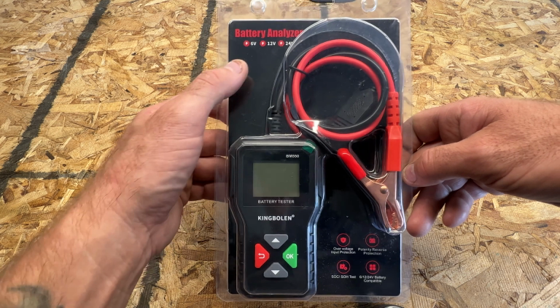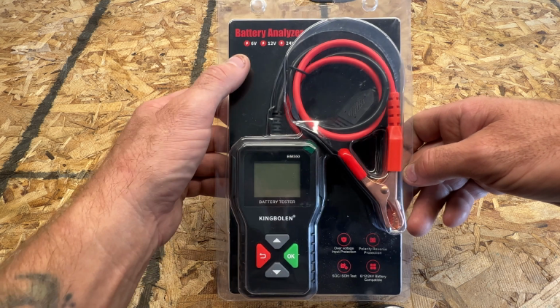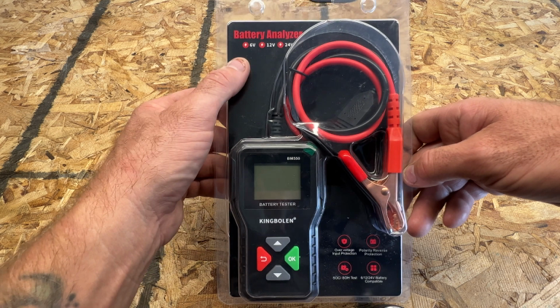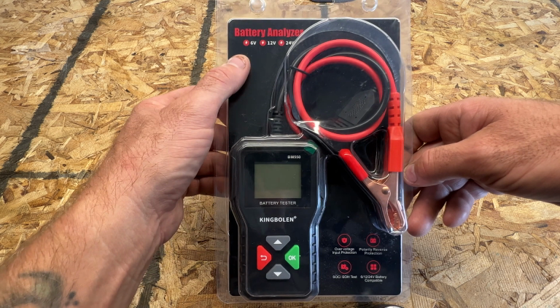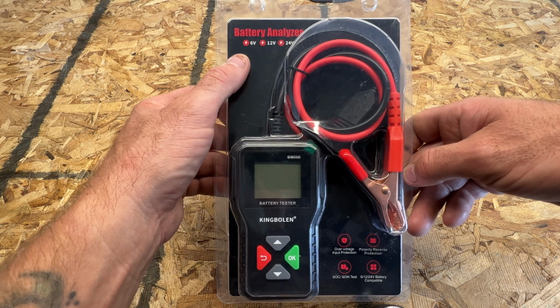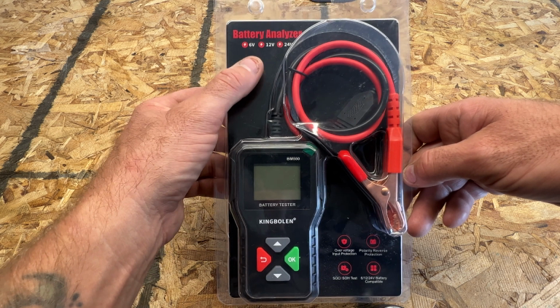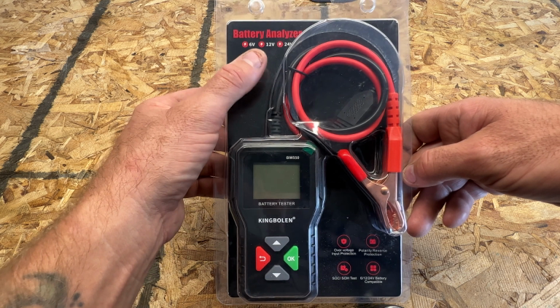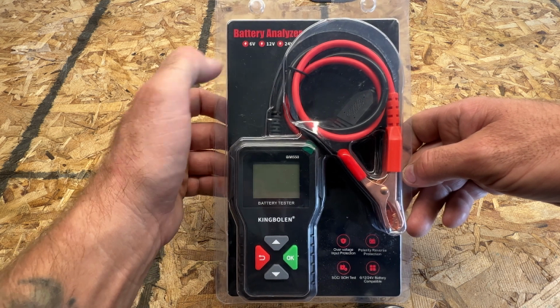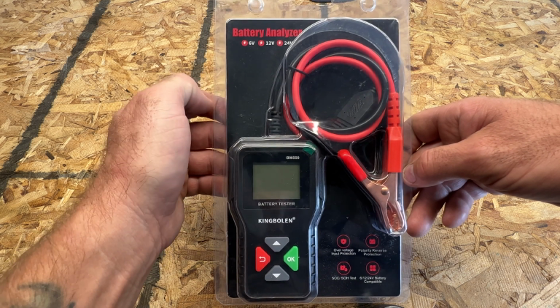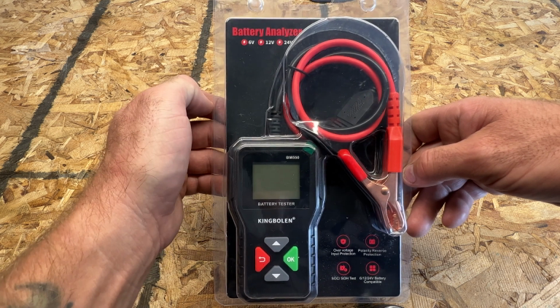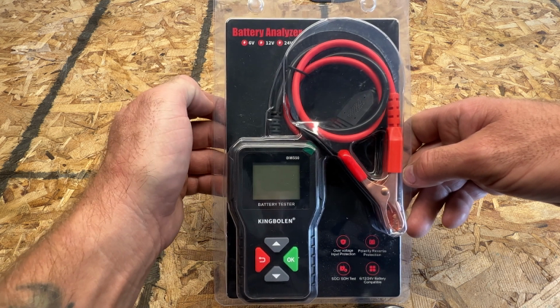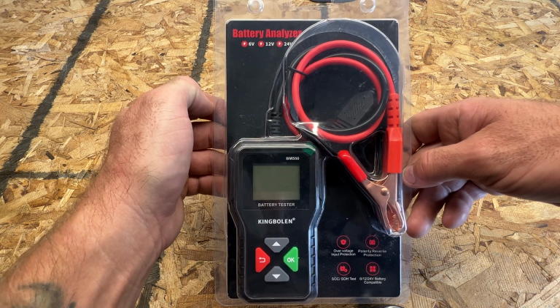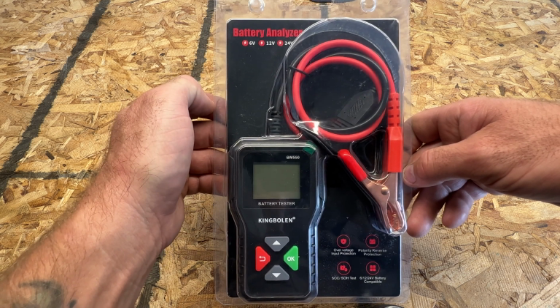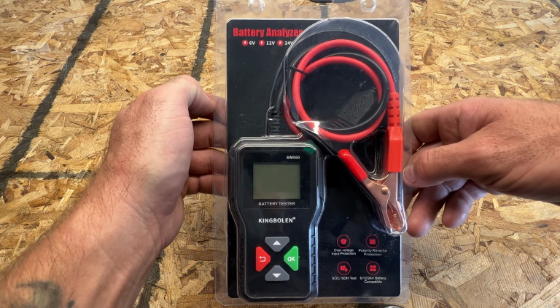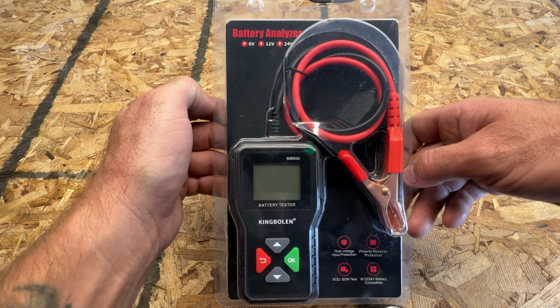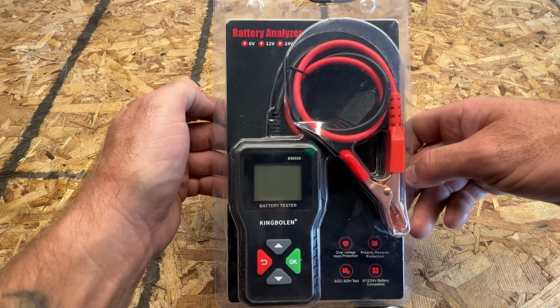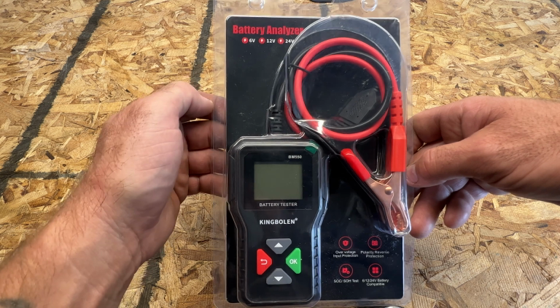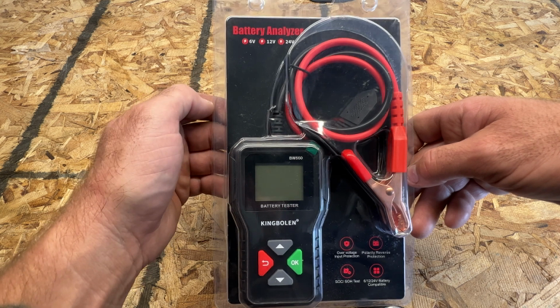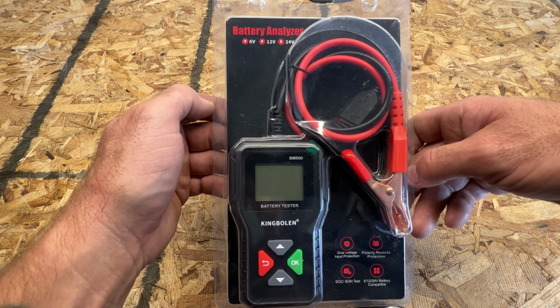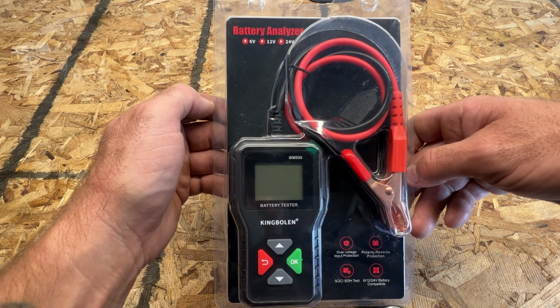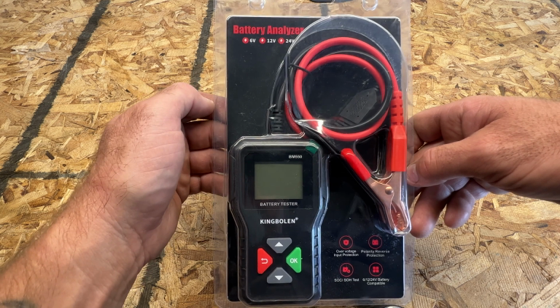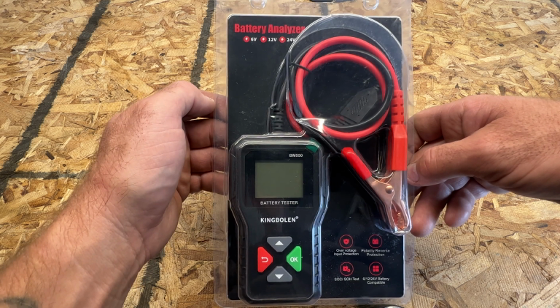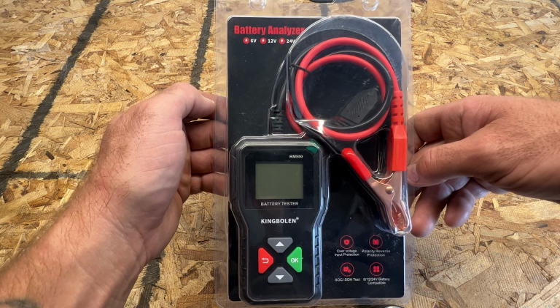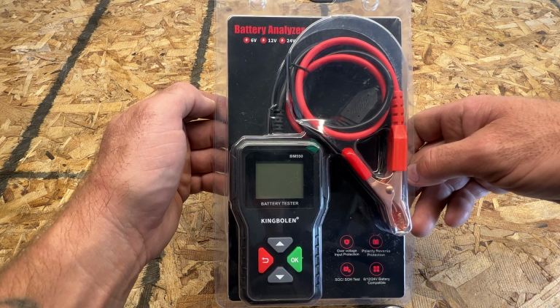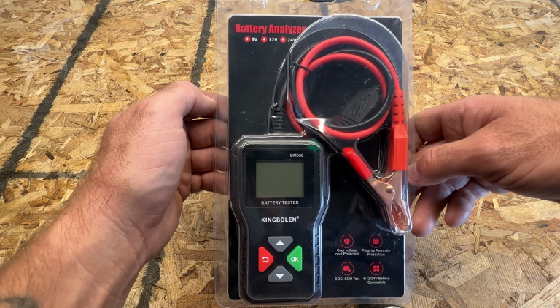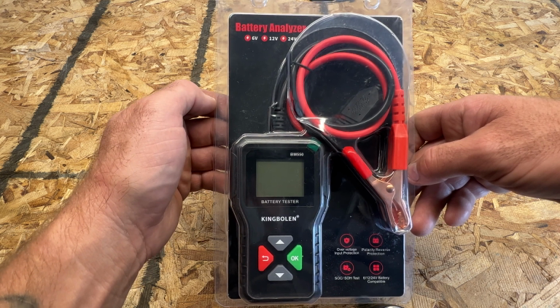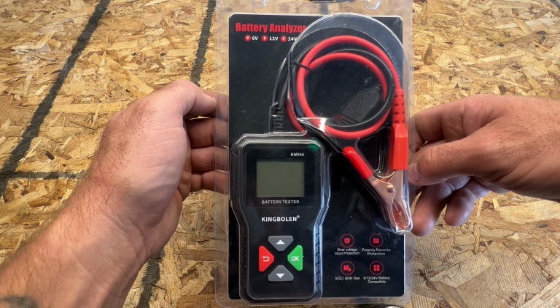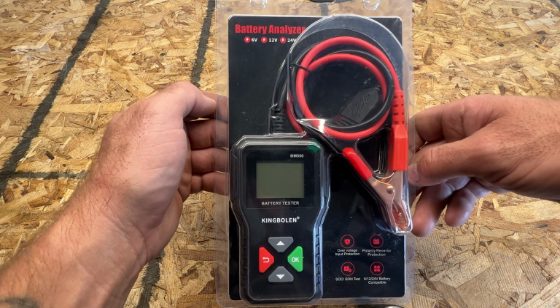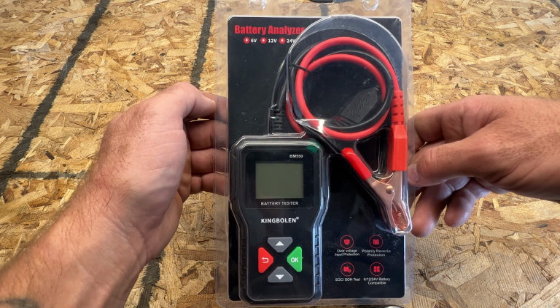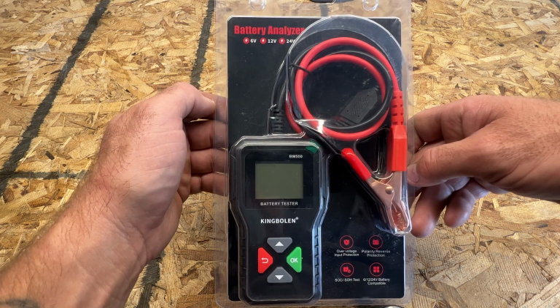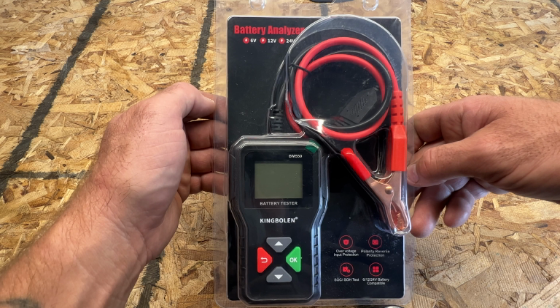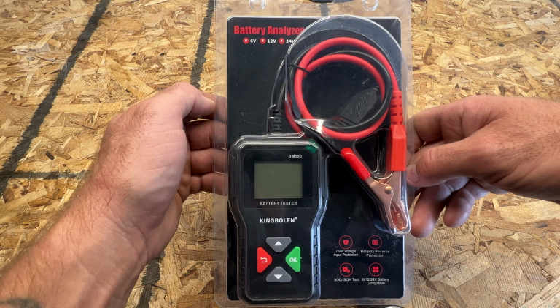You can see we can test 6 volt, 12 volt, and 24 volt batteries with this tool. You can get this on Amazon right now for about $20.99, which is pretty cheap.